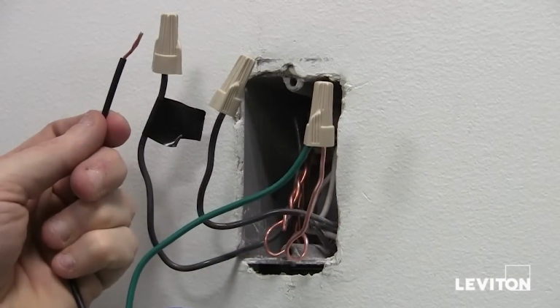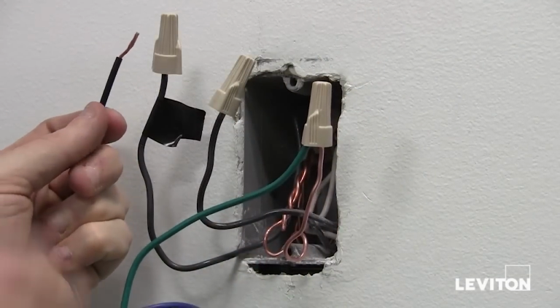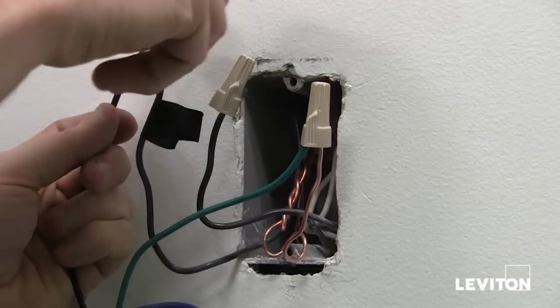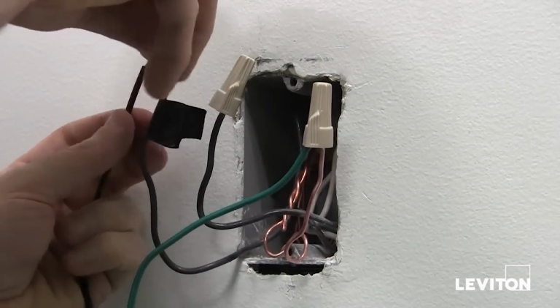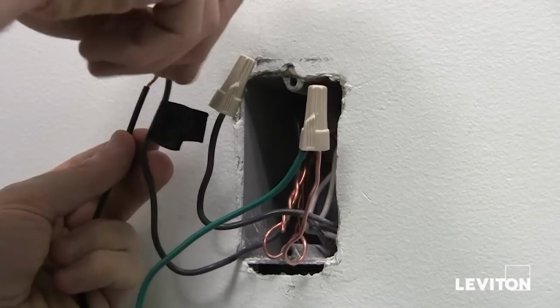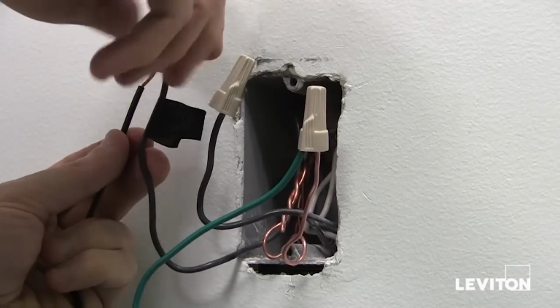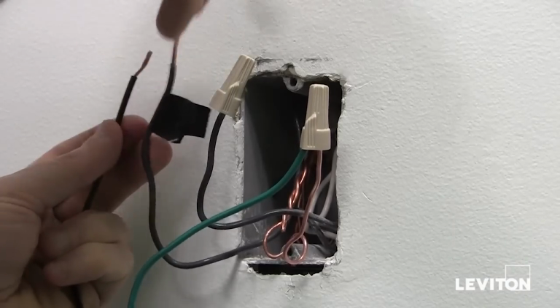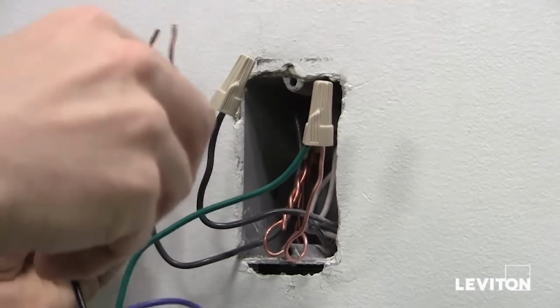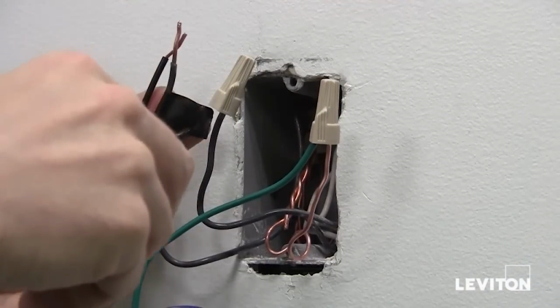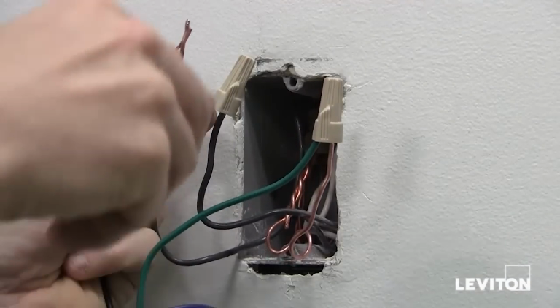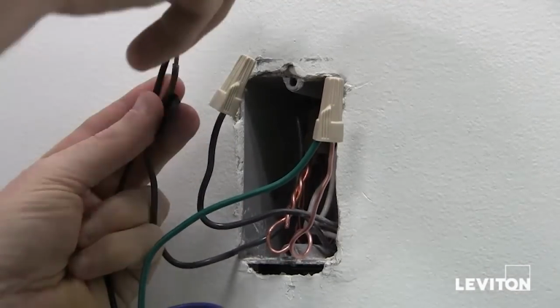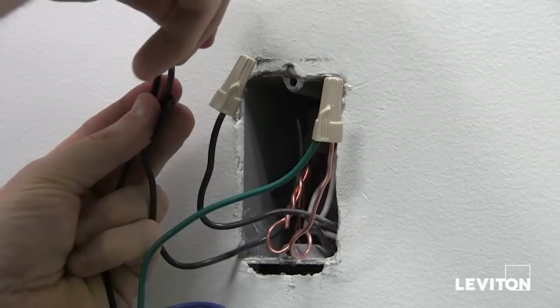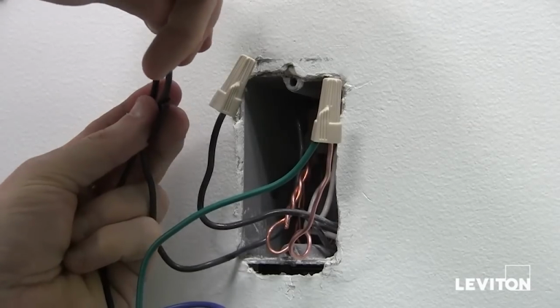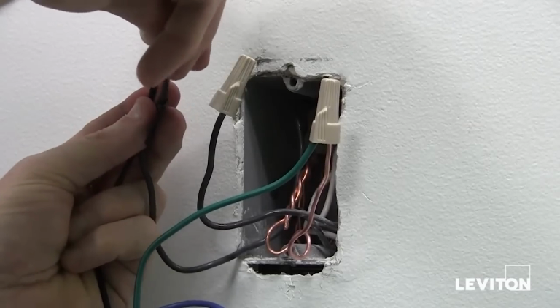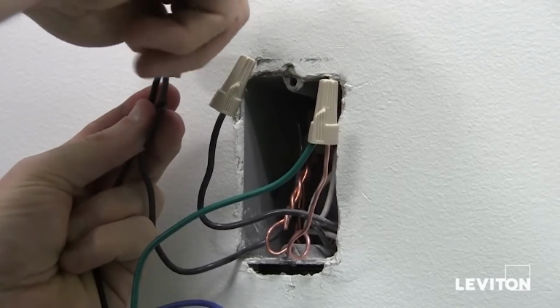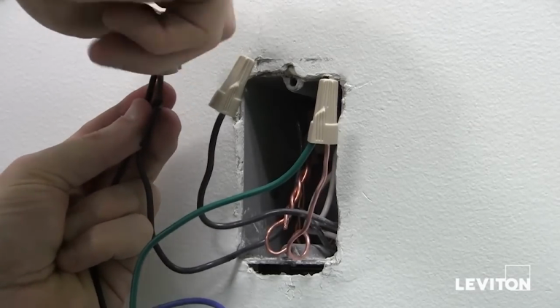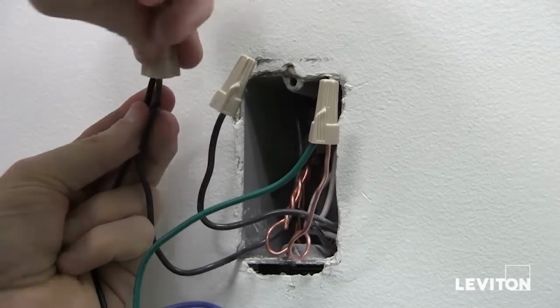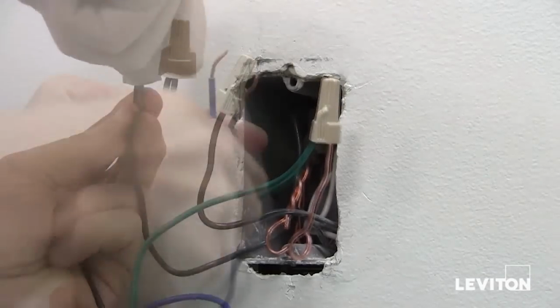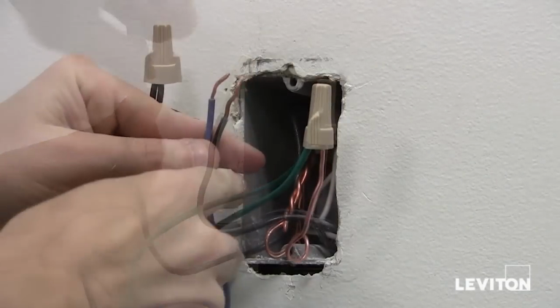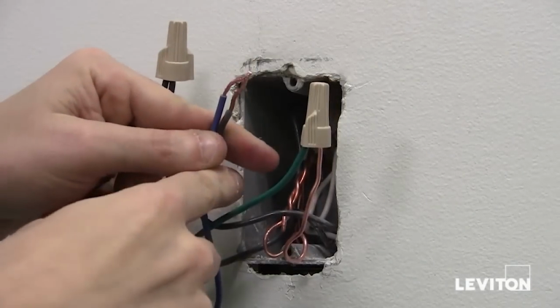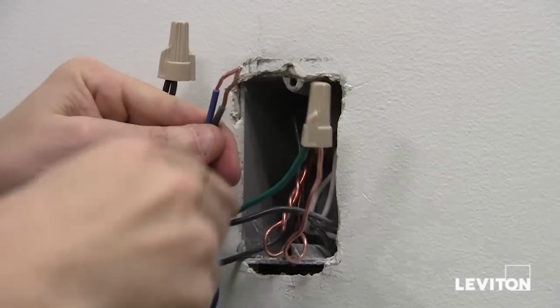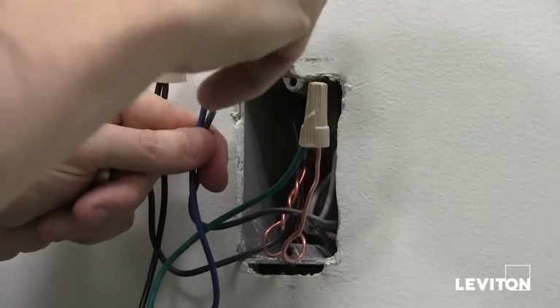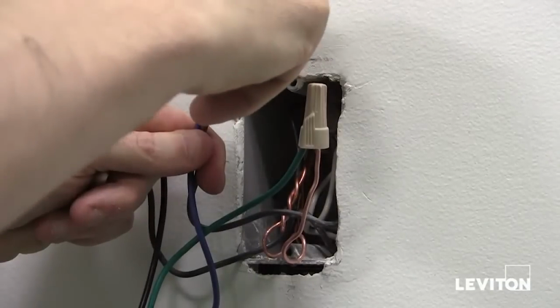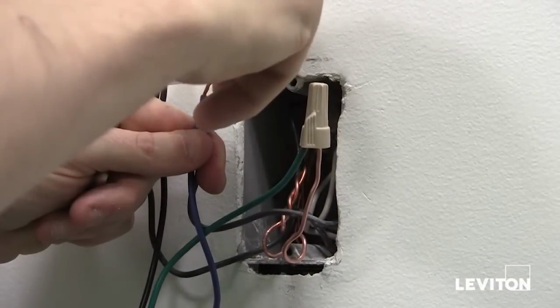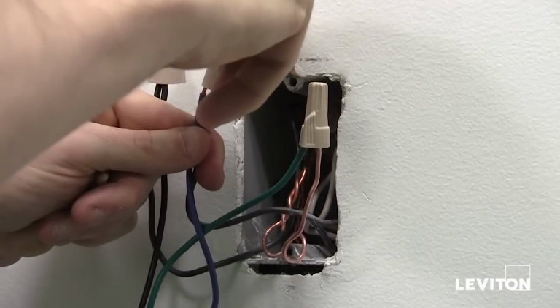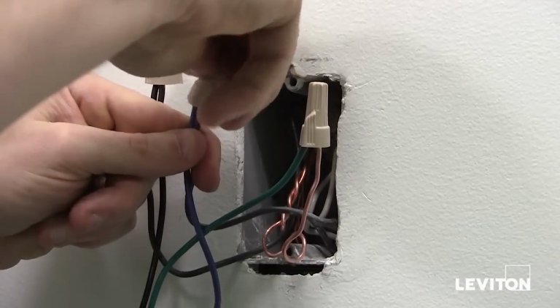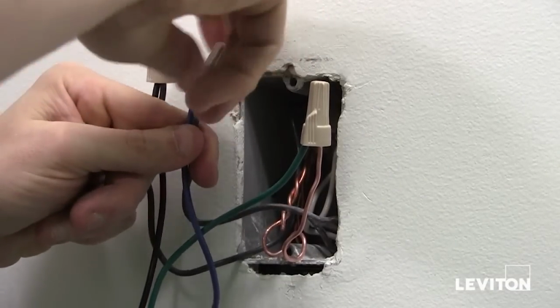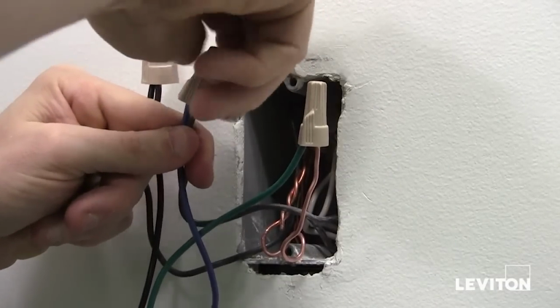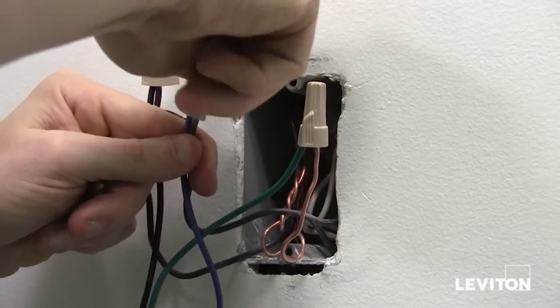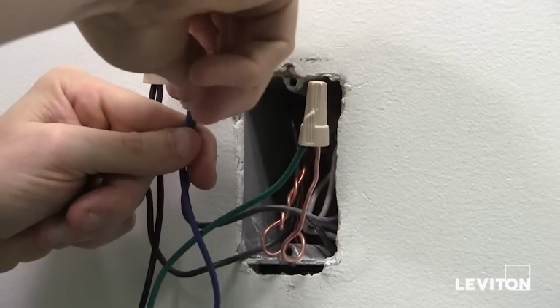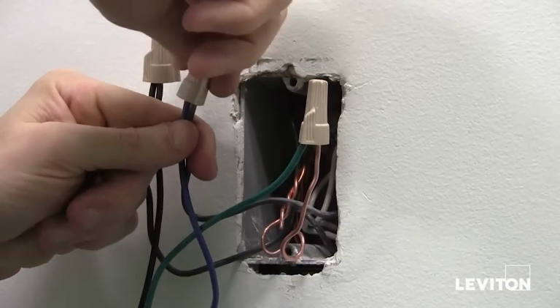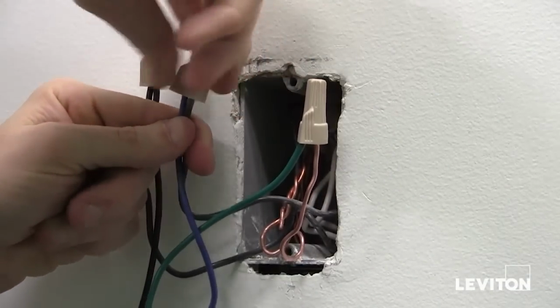Then take your hot wire — the one you marked with electrical tape — and connect that to the black wire coming from the sensor. Lastly, take the blue wire, your load wire, and connect it to the remaining wire in the wall.